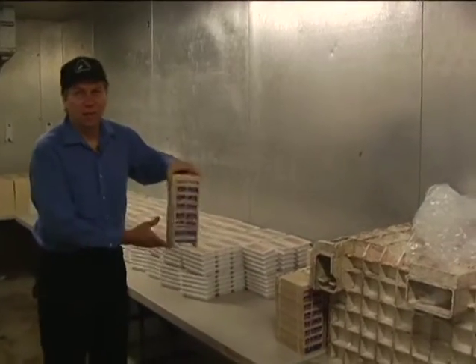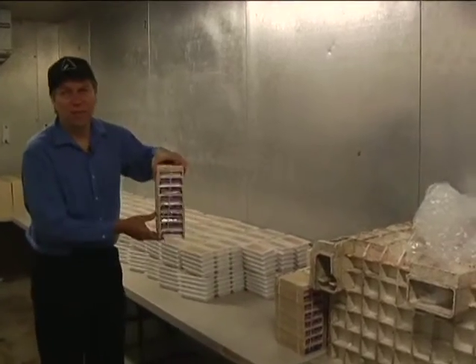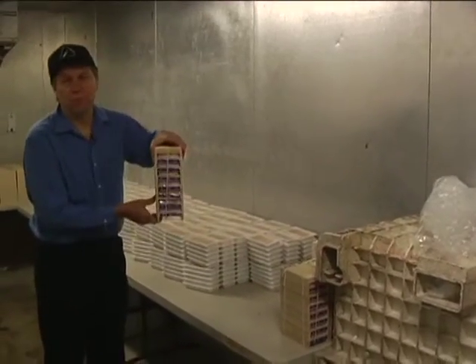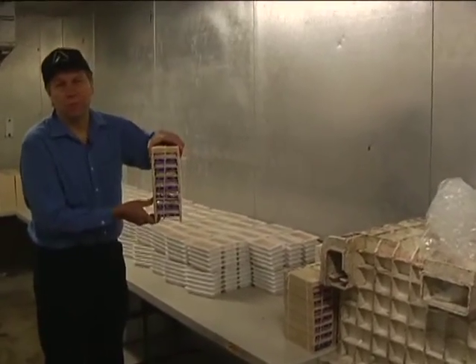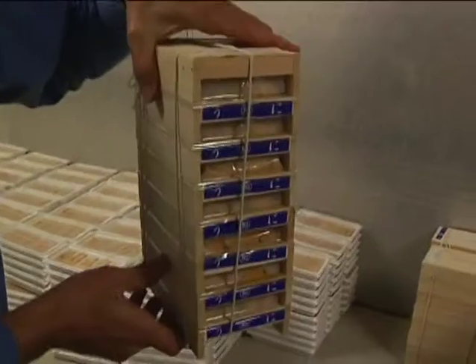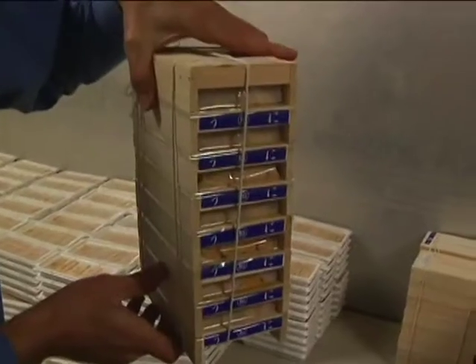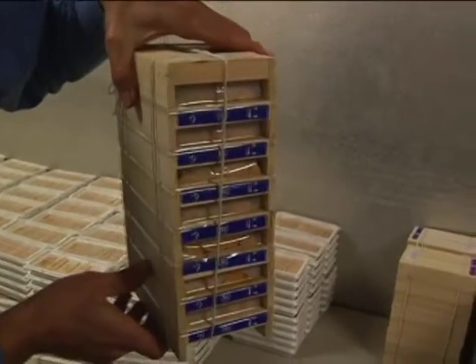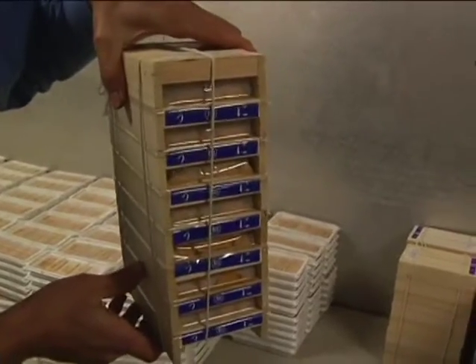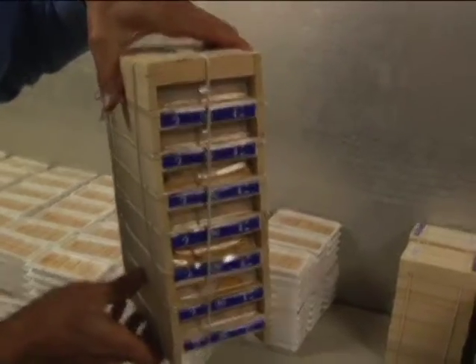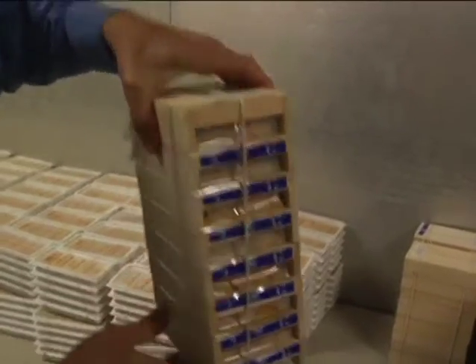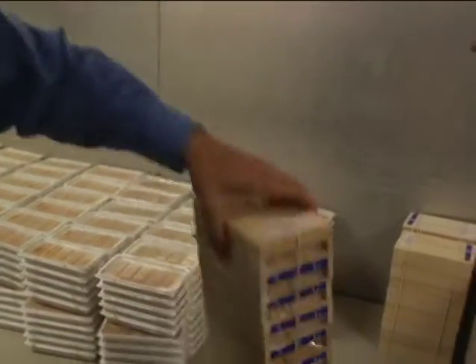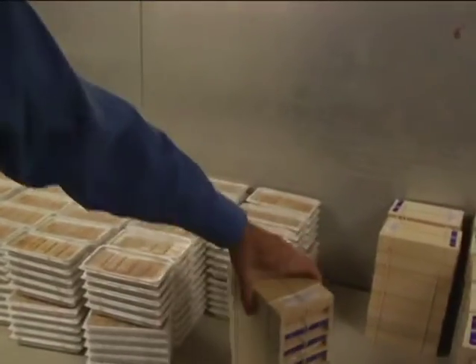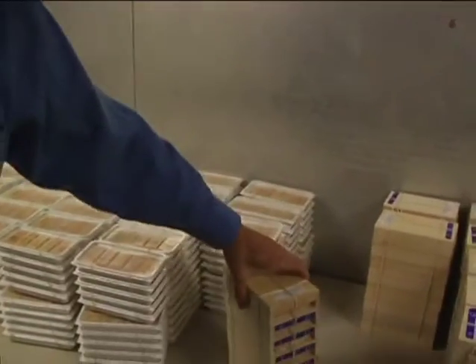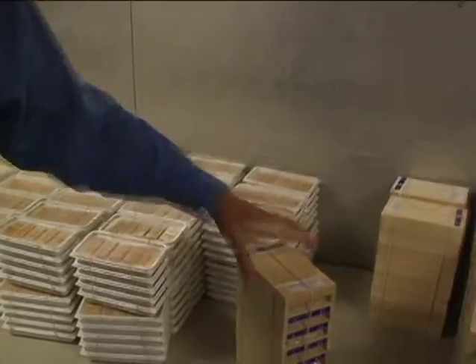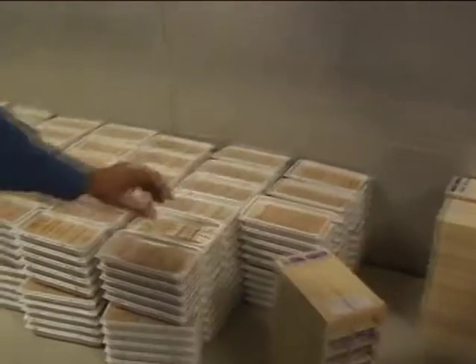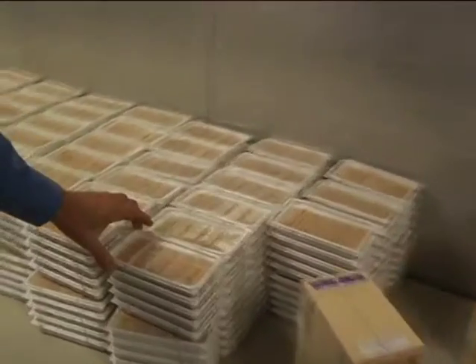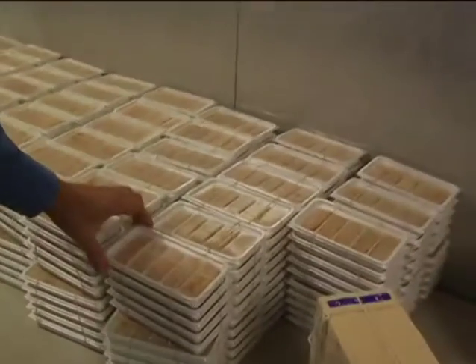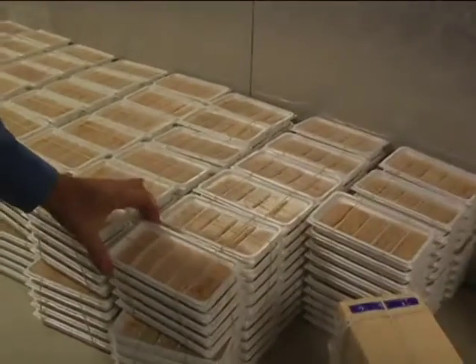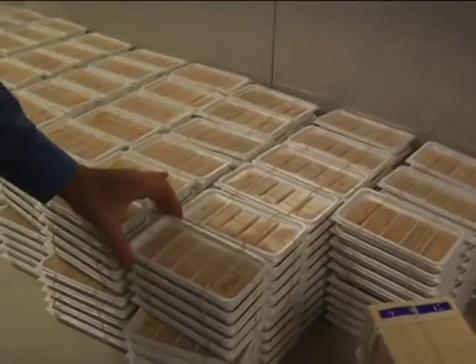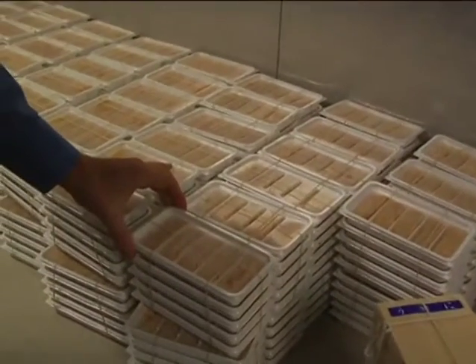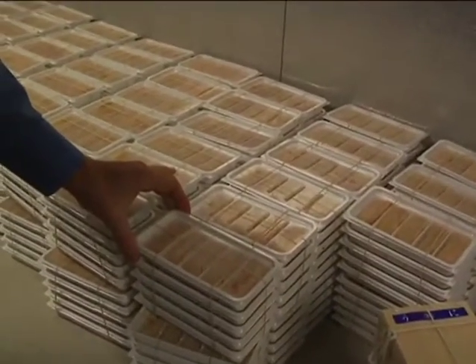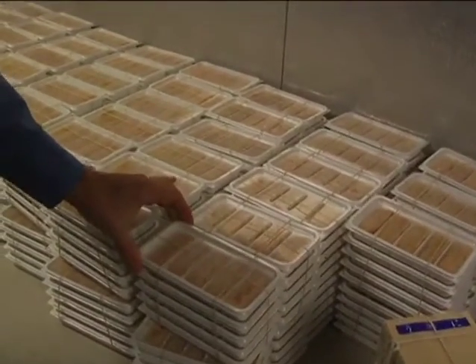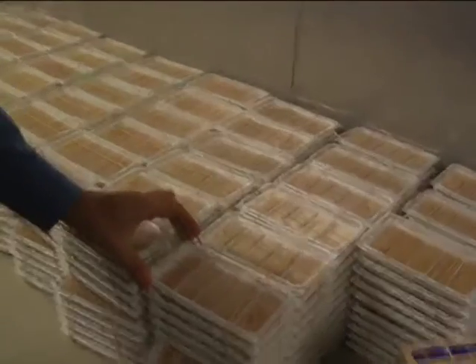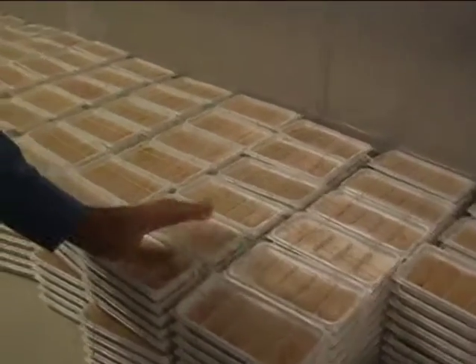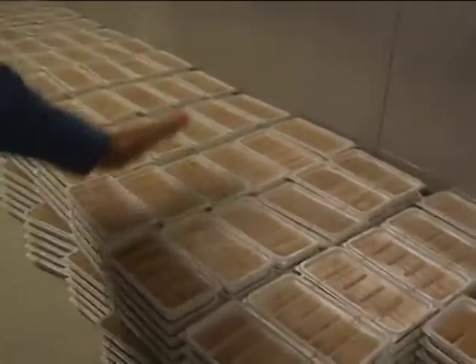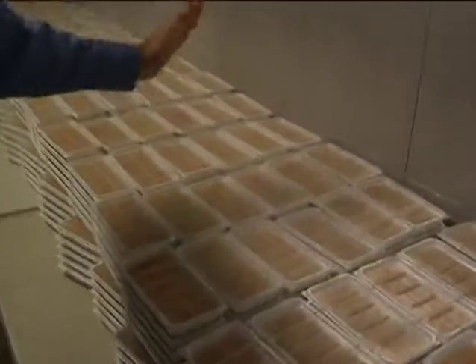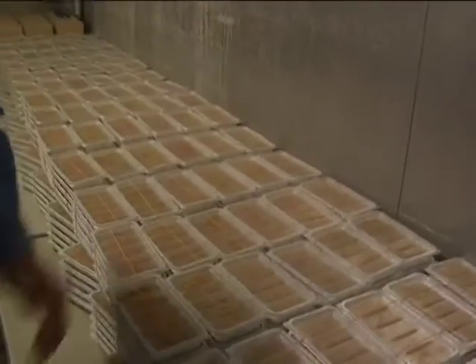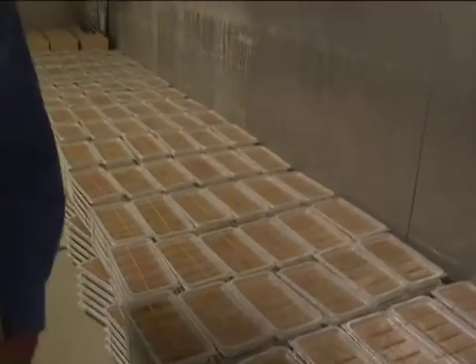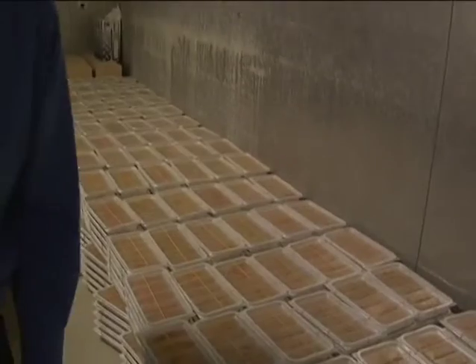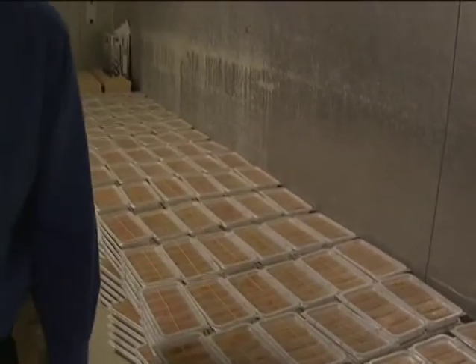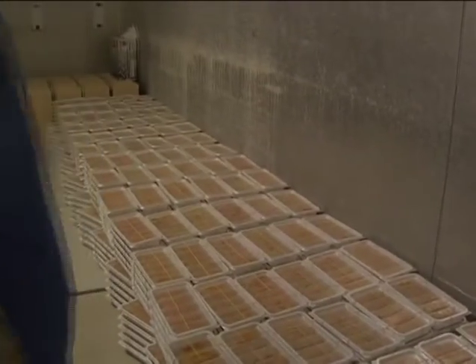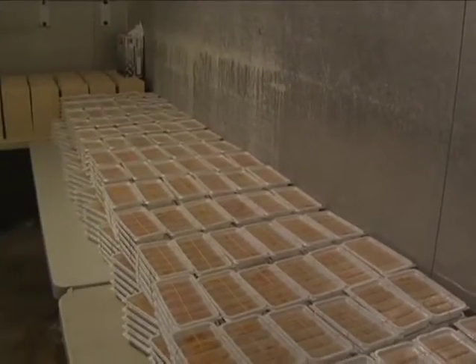Here we have the finished product ready for the sushi bars. These are all packed in wooden trays ready to be delivered to your local sushi bar. We also do some plastic trays which go to supermarkets. Time for sushi now.